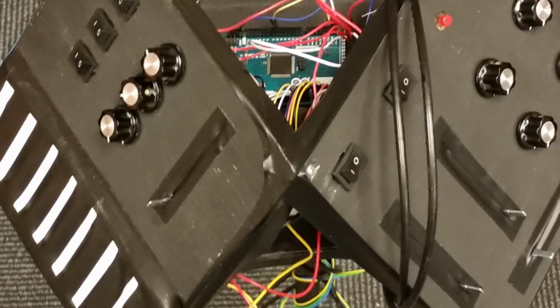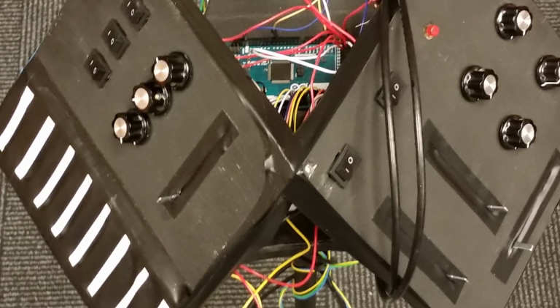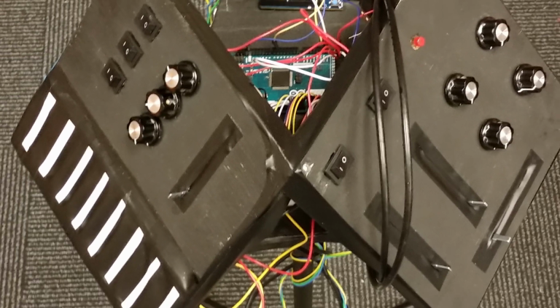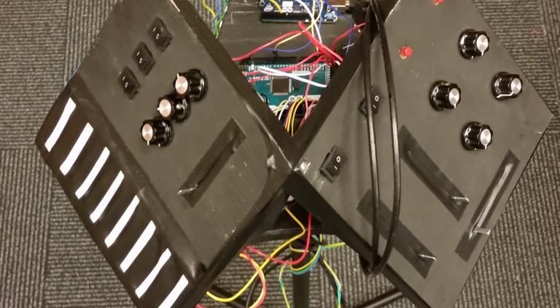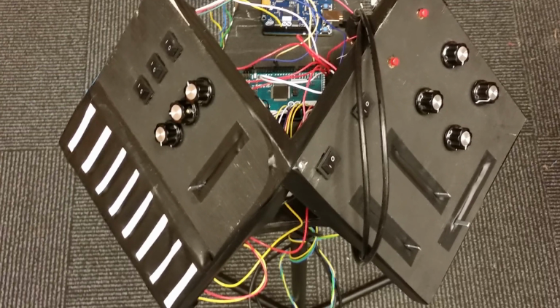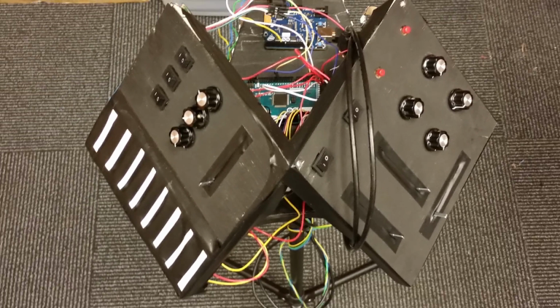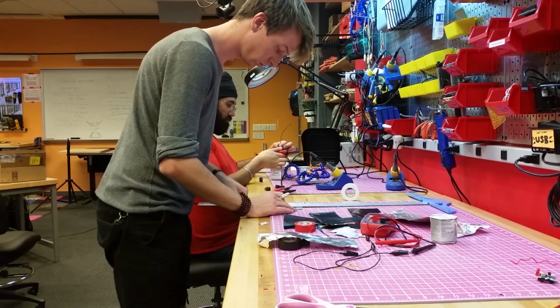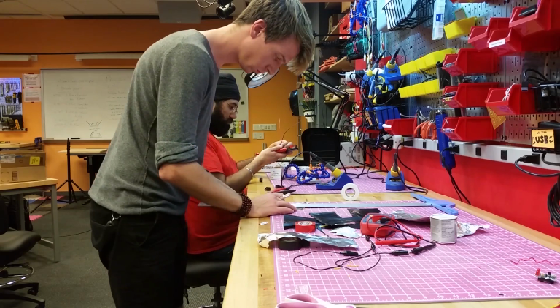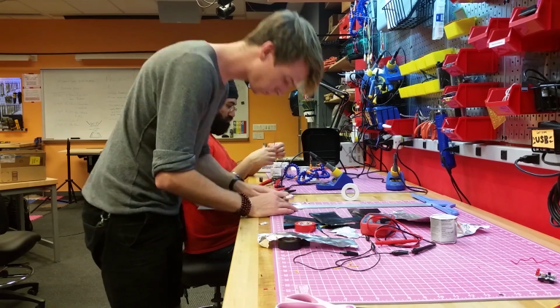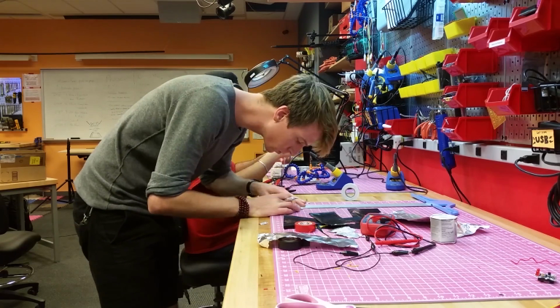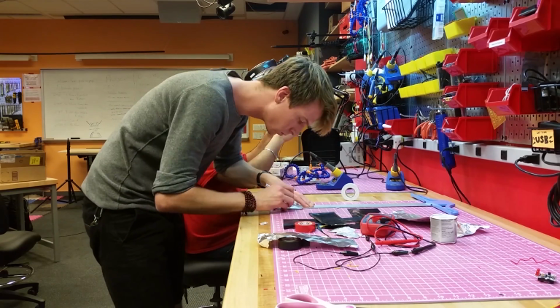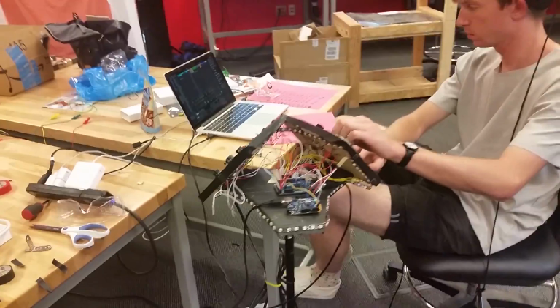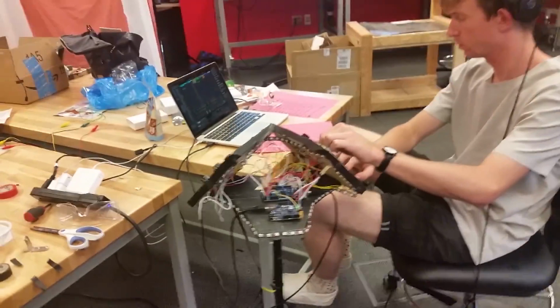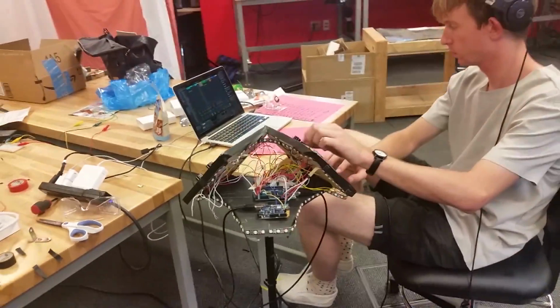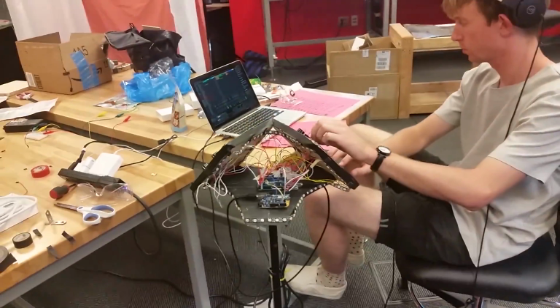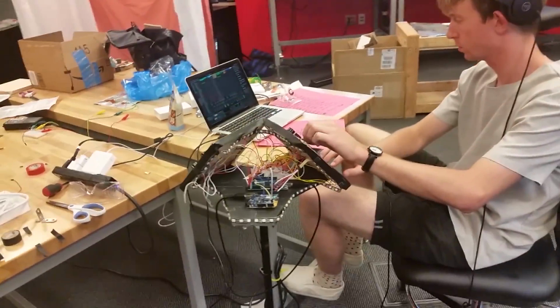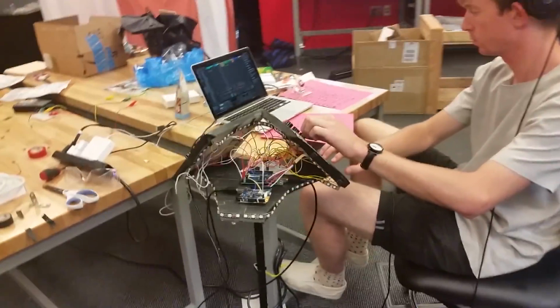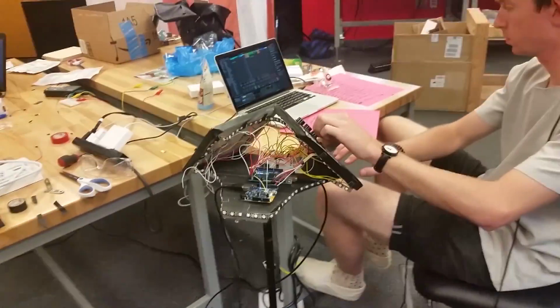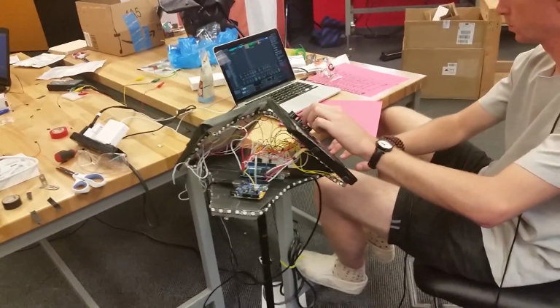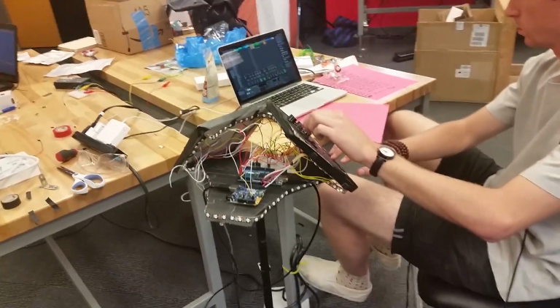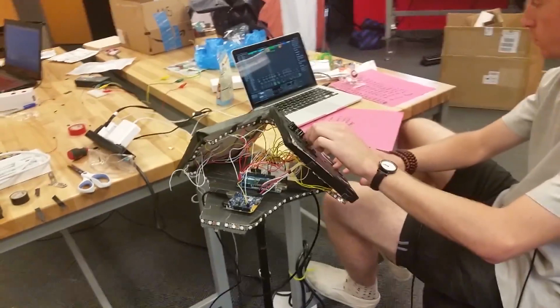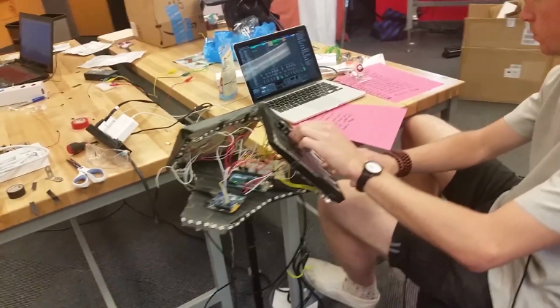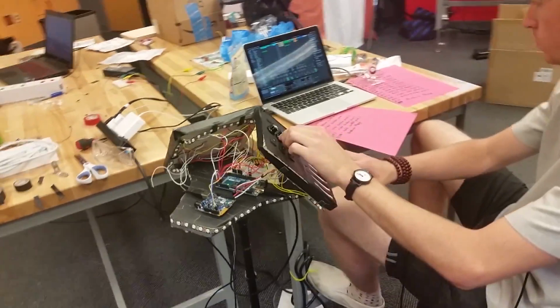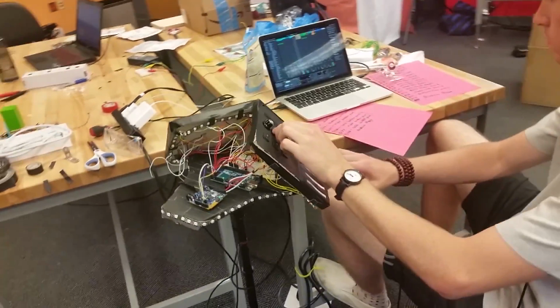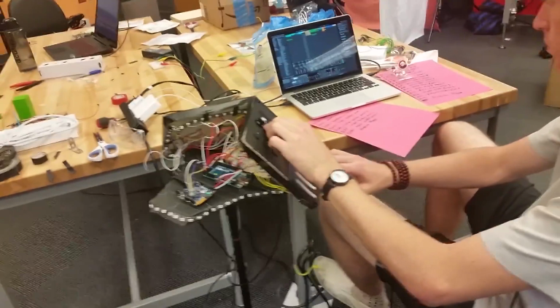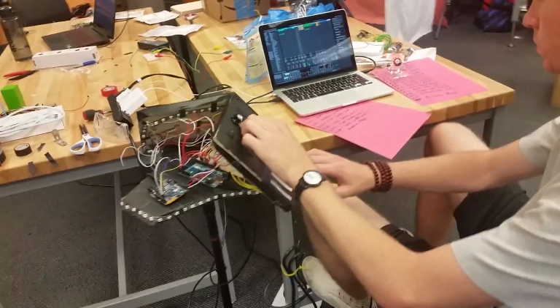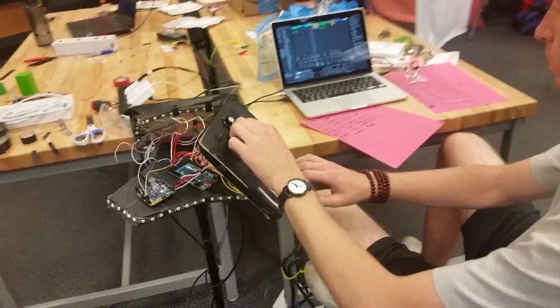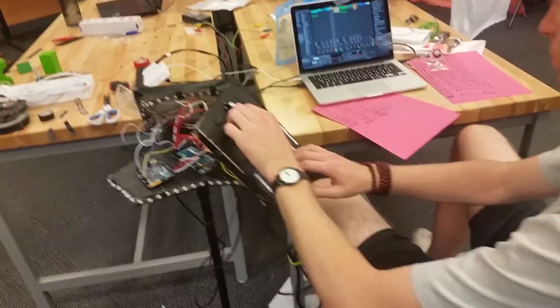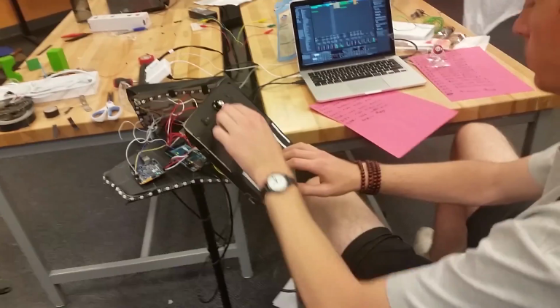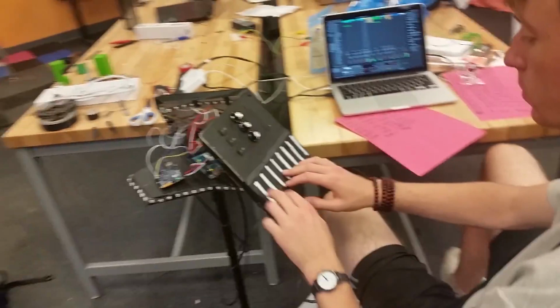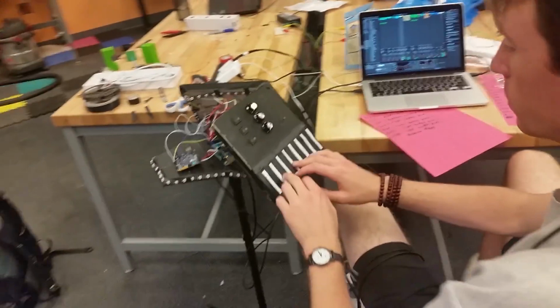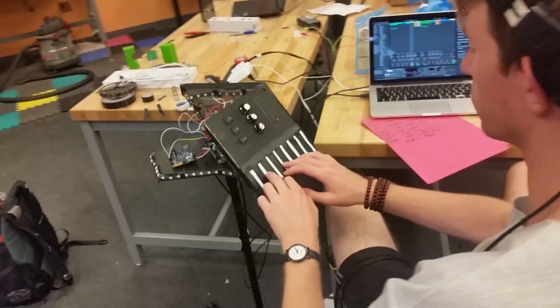Meanwhile, Ben was mounting the panels together and constructing the base. I then wired everything together and tested to make sure that each button, potentiometer, Velostat key, and slider worked properly.